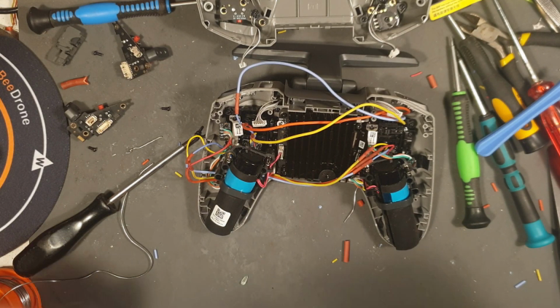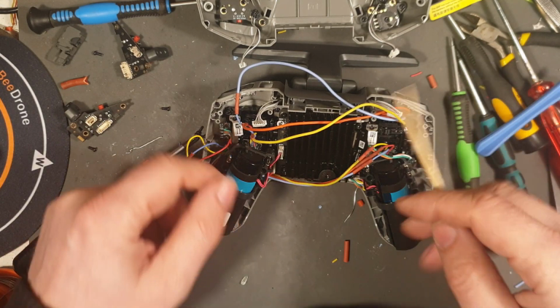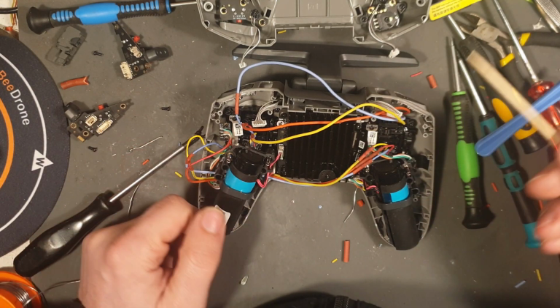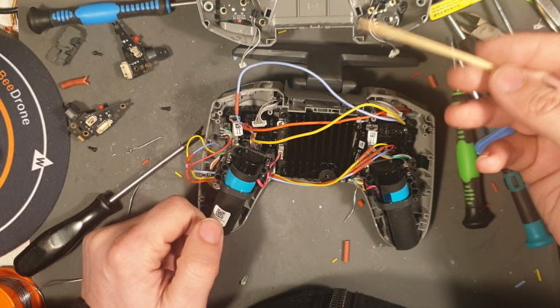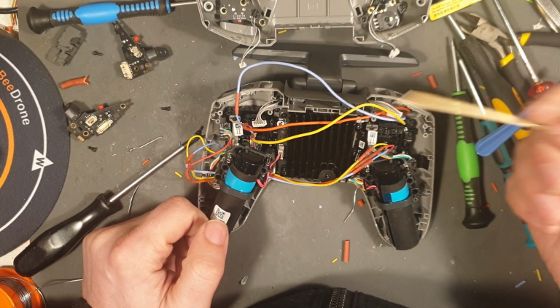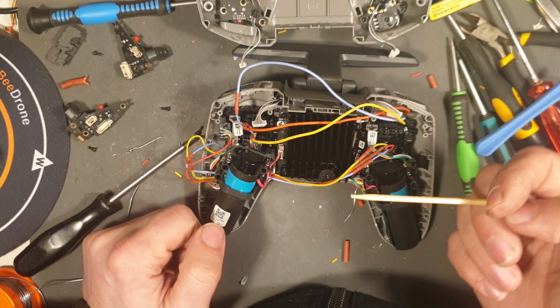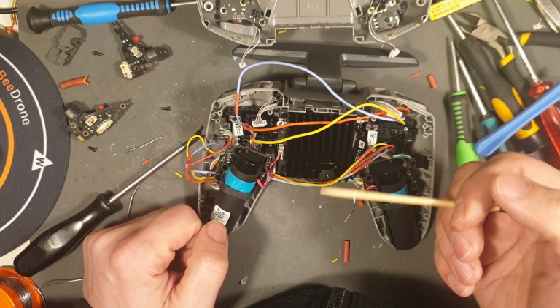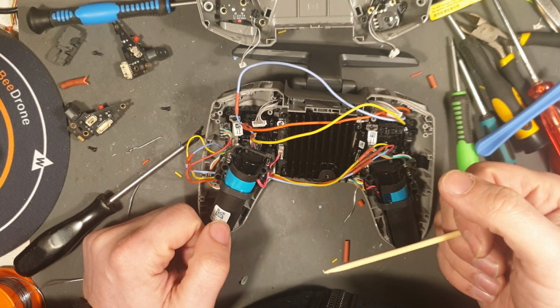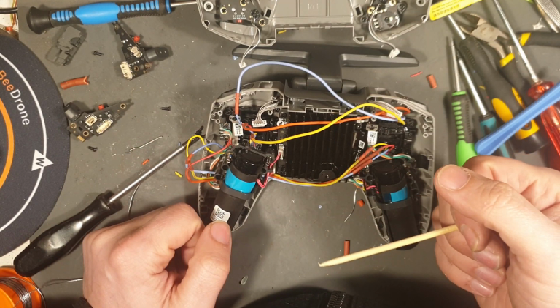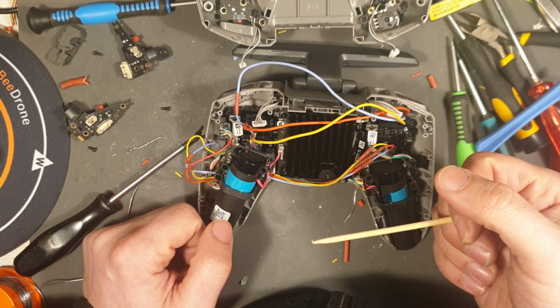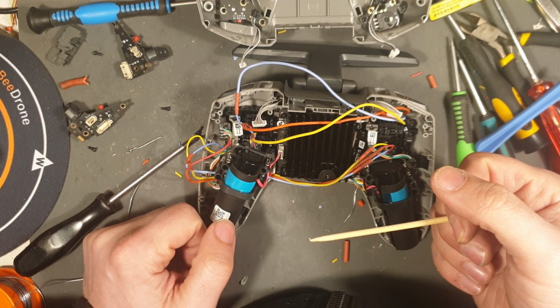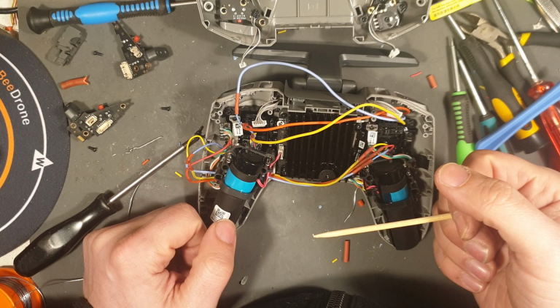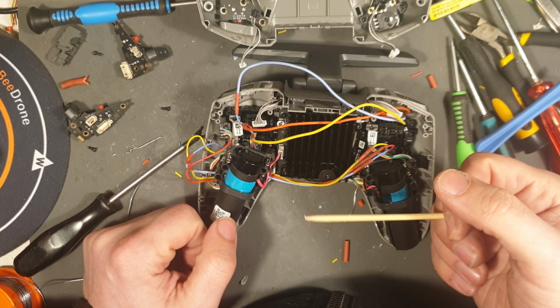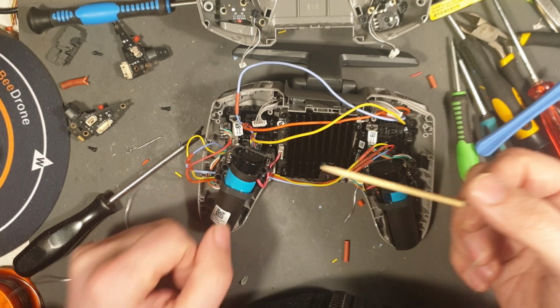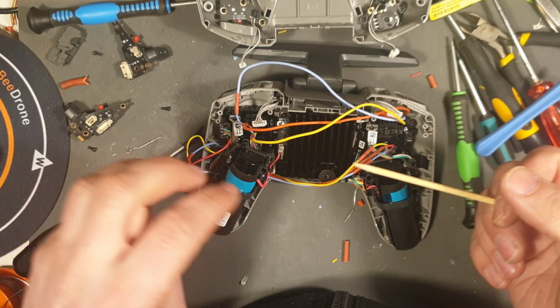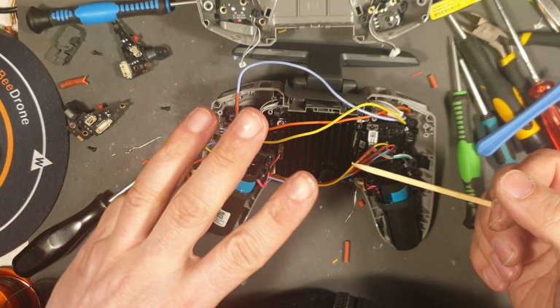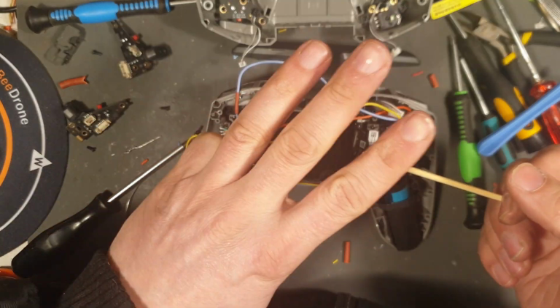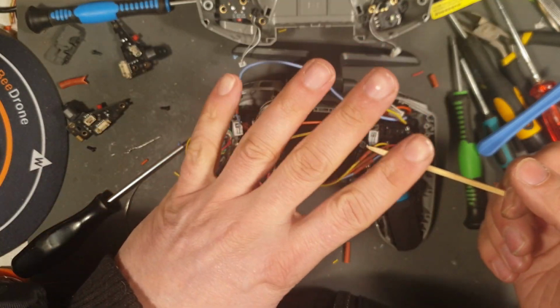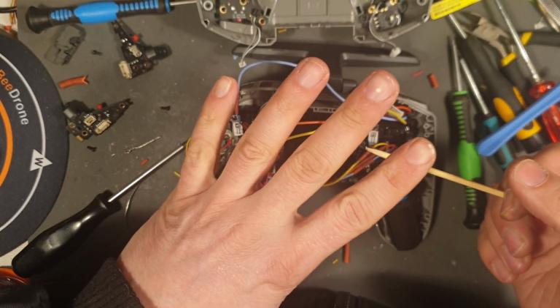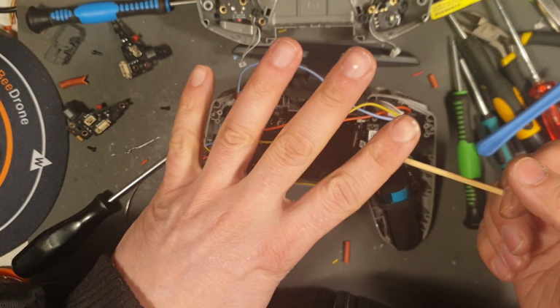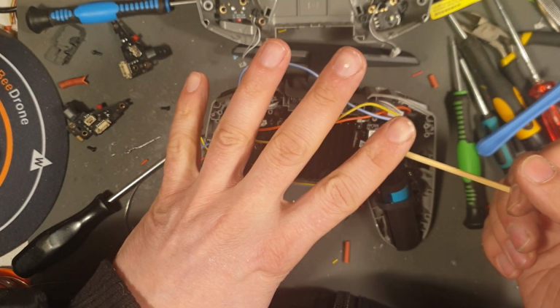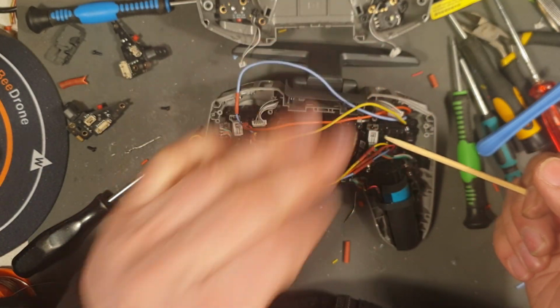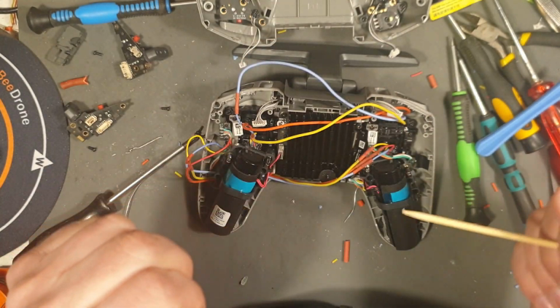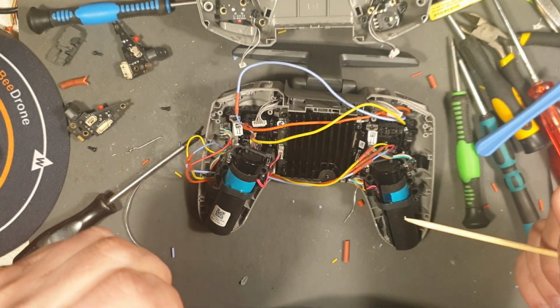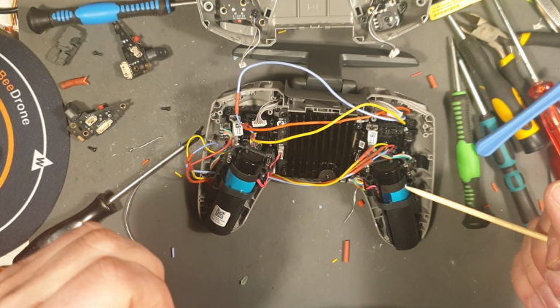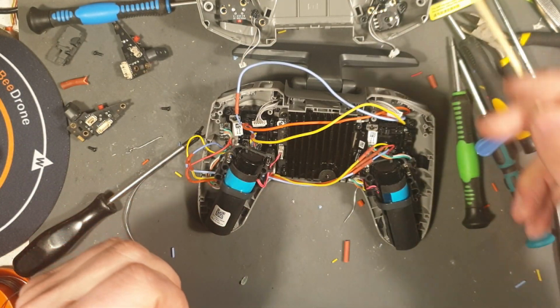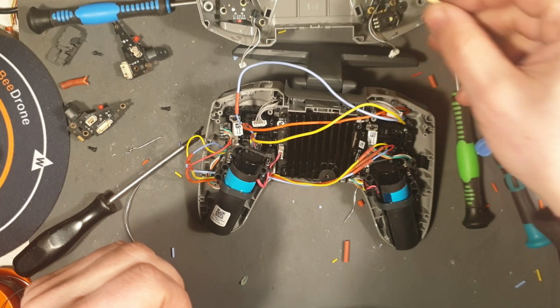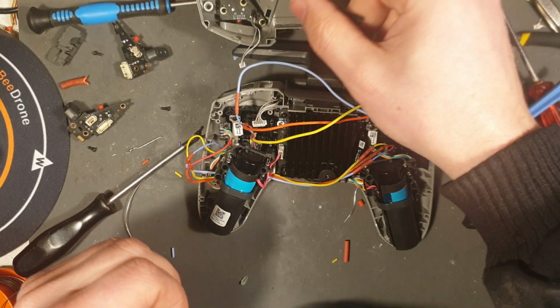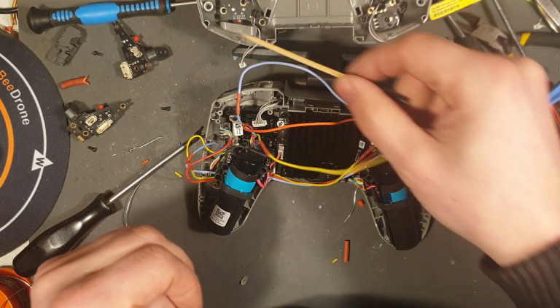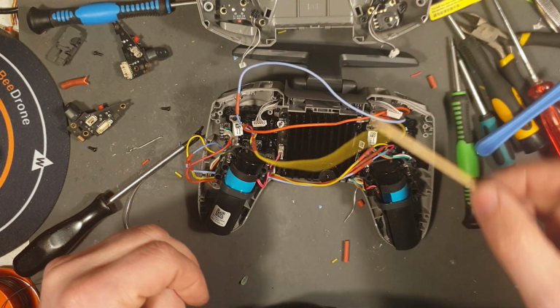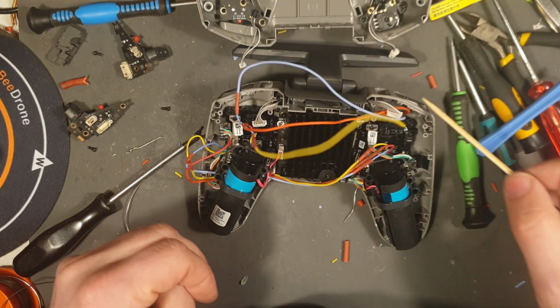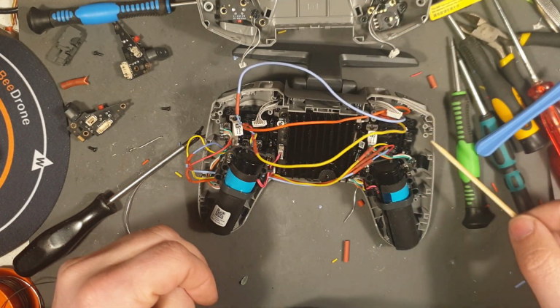Now I'm going to try to put it all together again. Four screws and a bunch of clips as you can see.